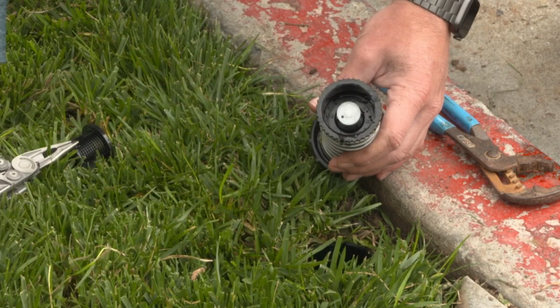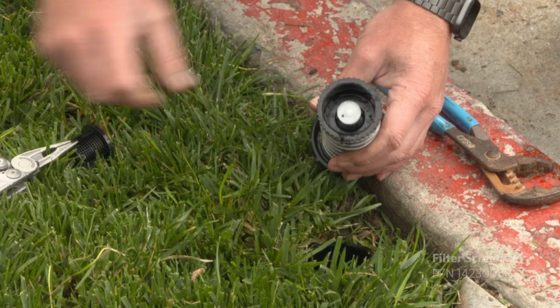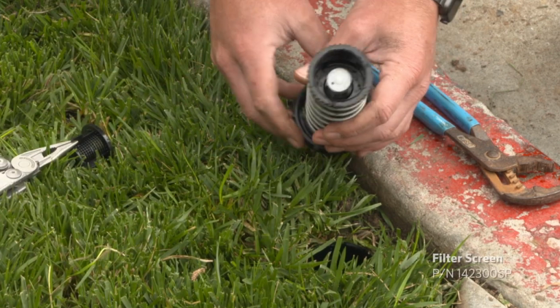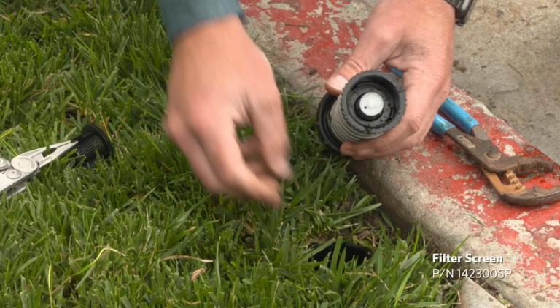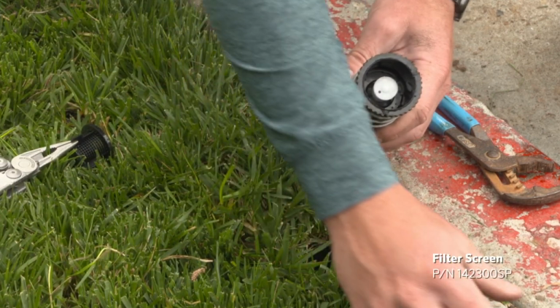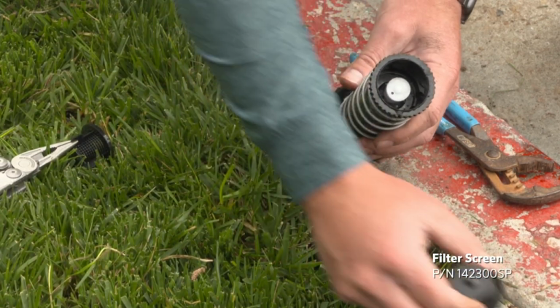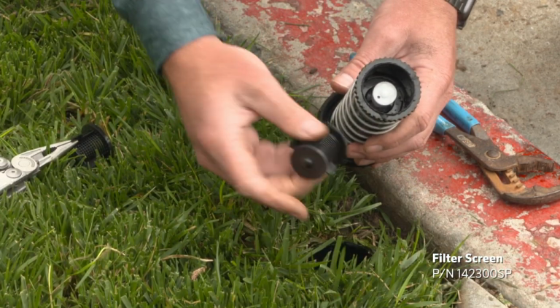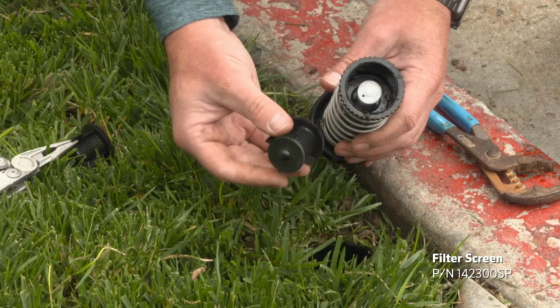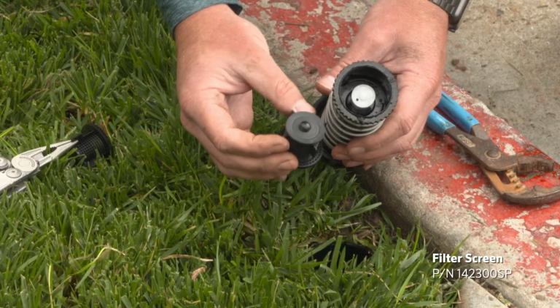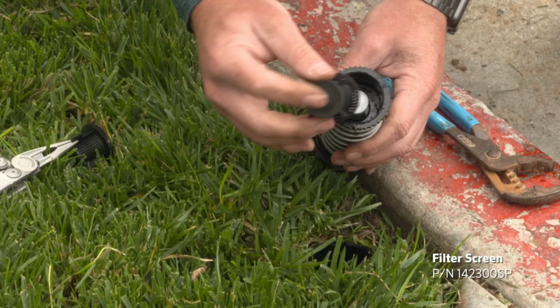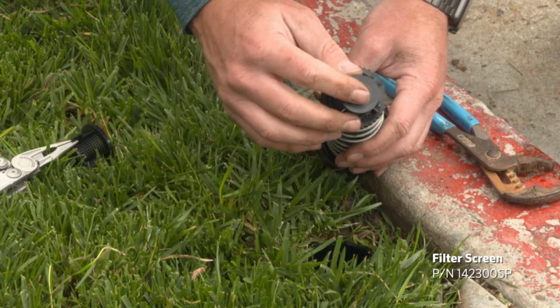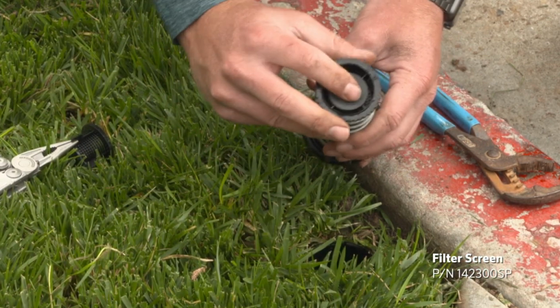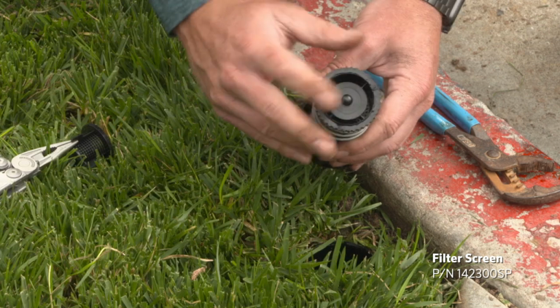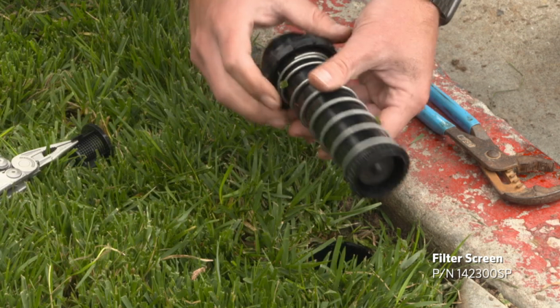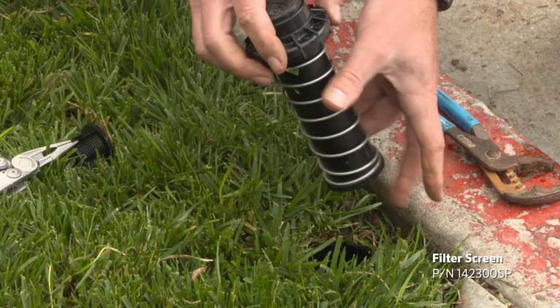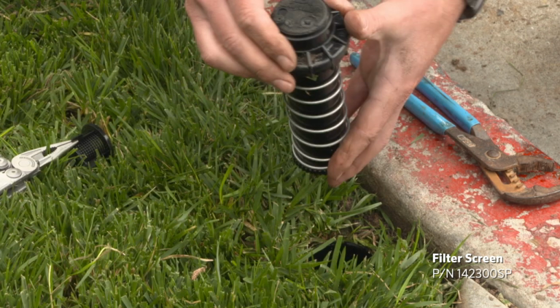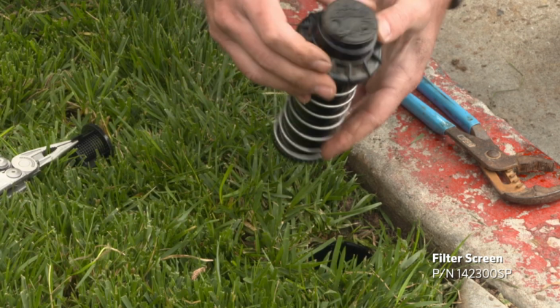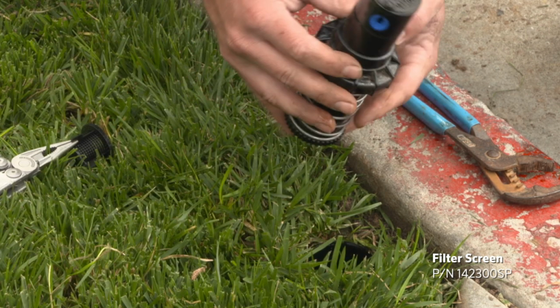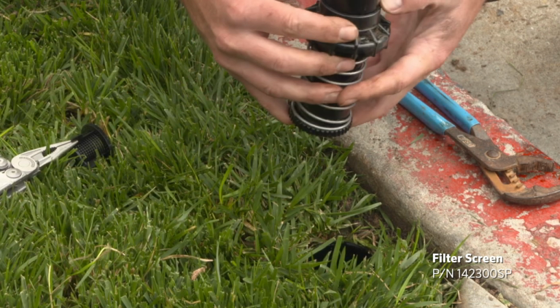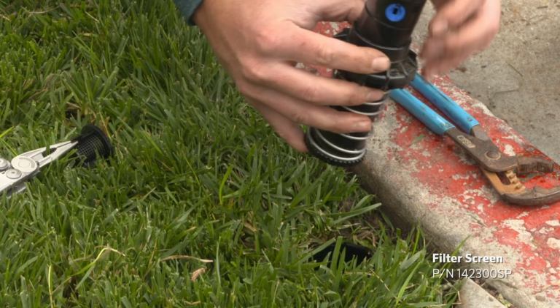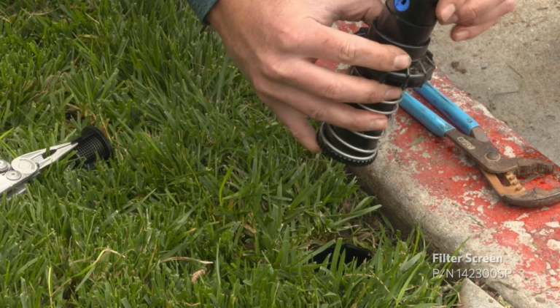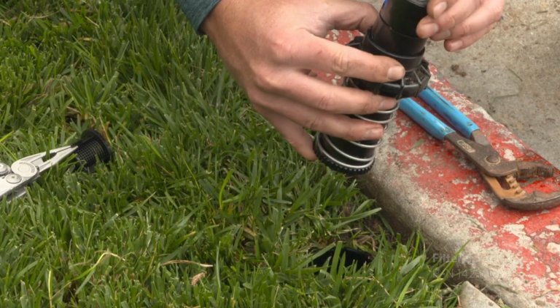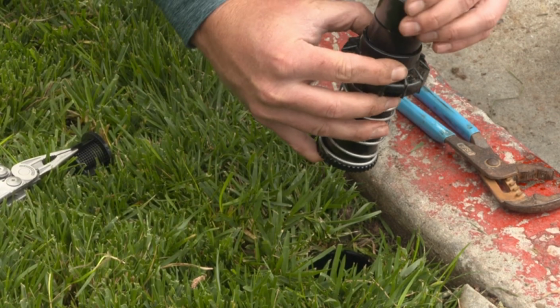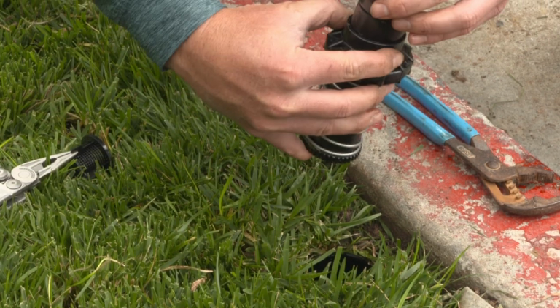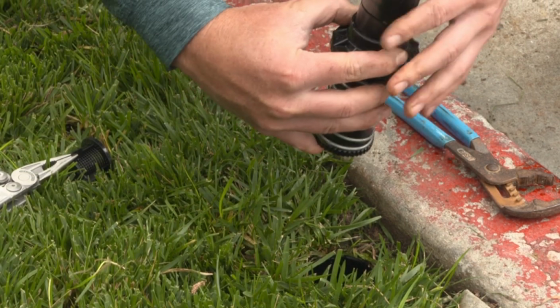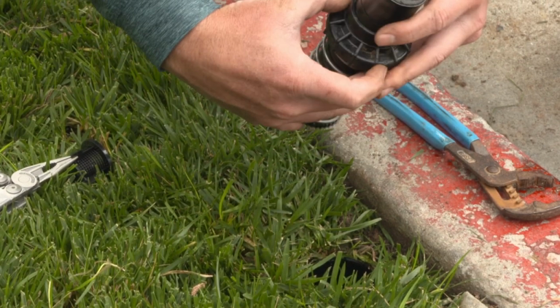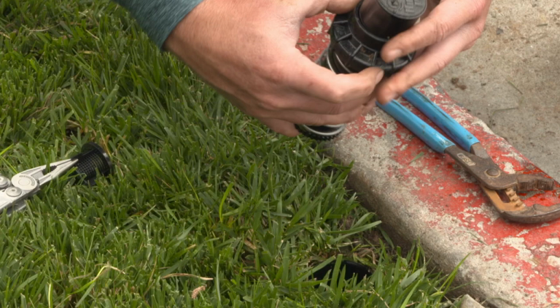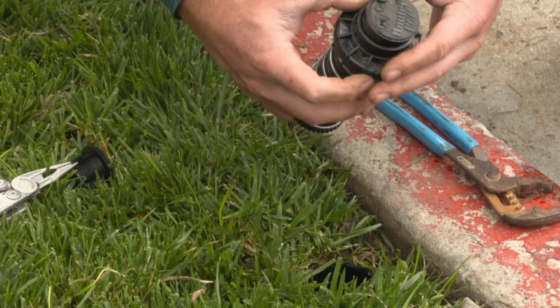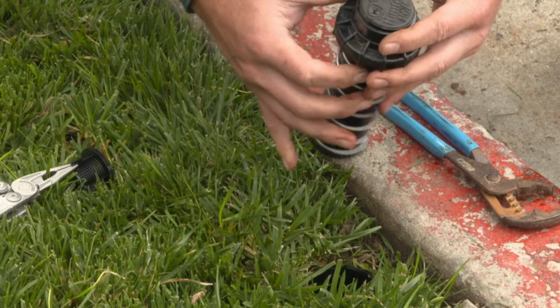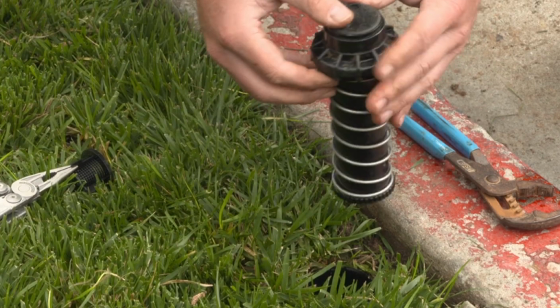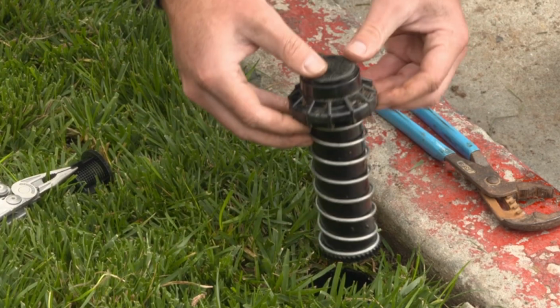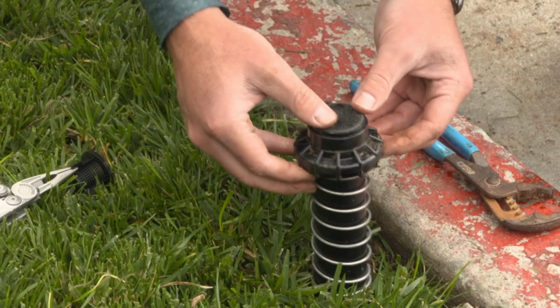Reinstall the new filter screen with the check valve, number 142-300-SP, in the bottom of the sprinkler. Reinstall the internal assembly into the body and tighten the body cap.